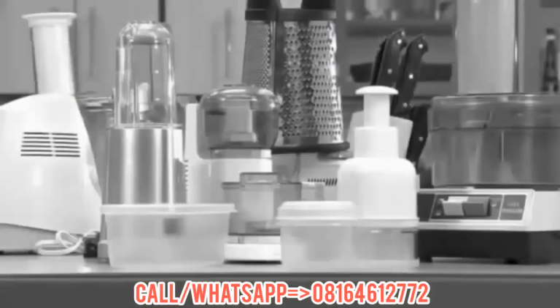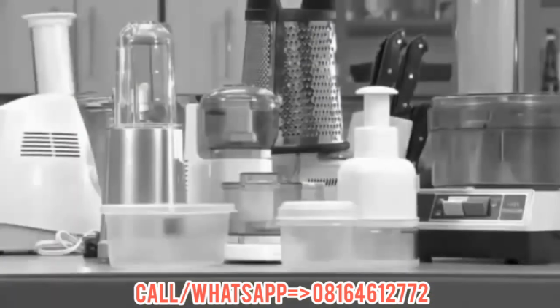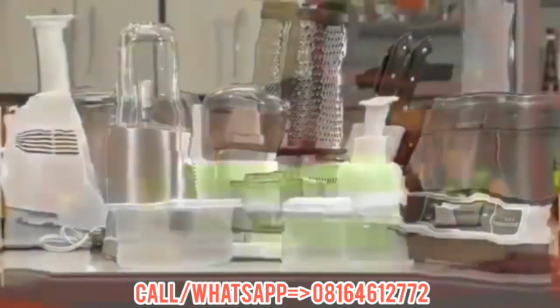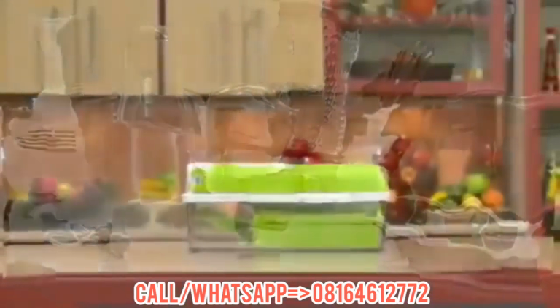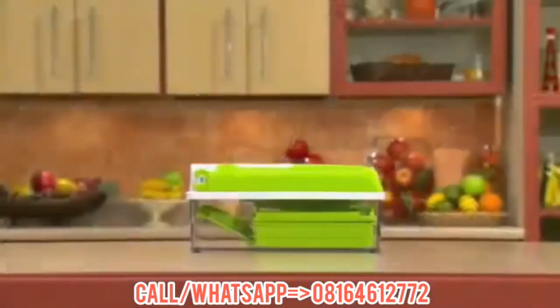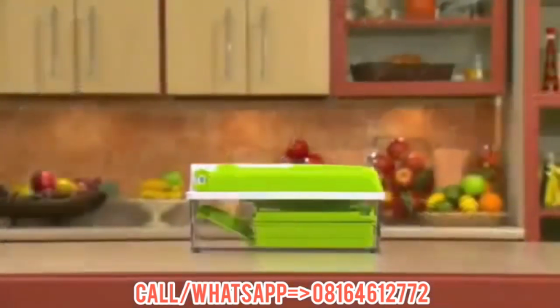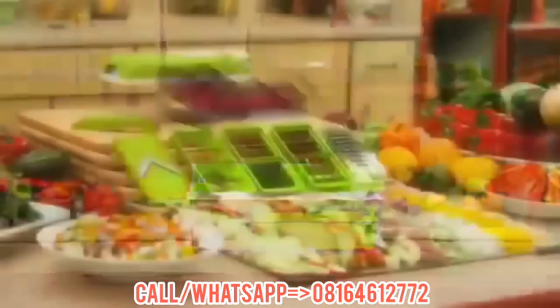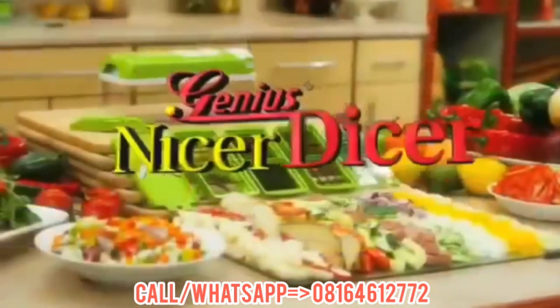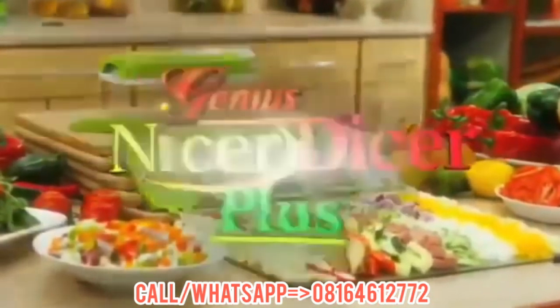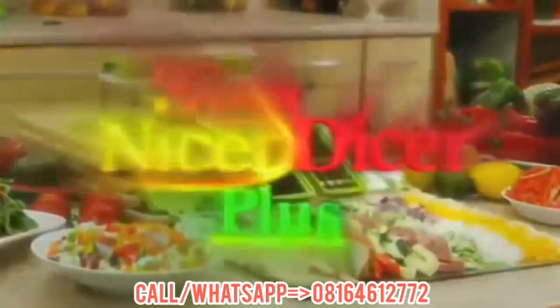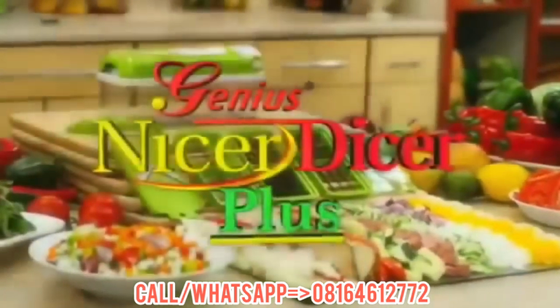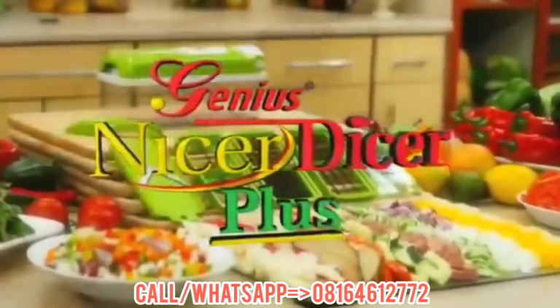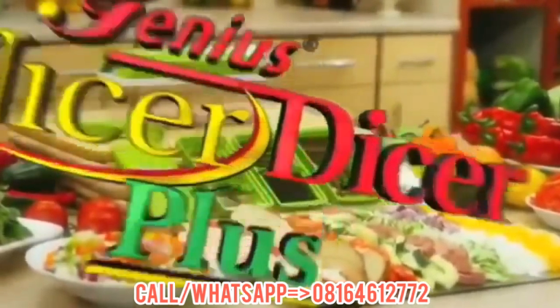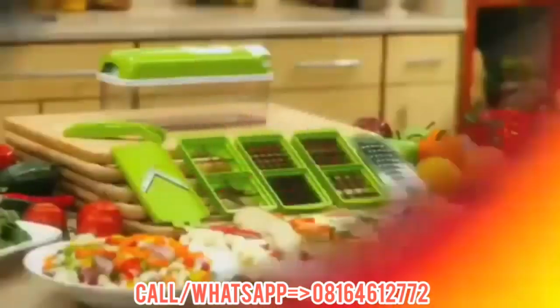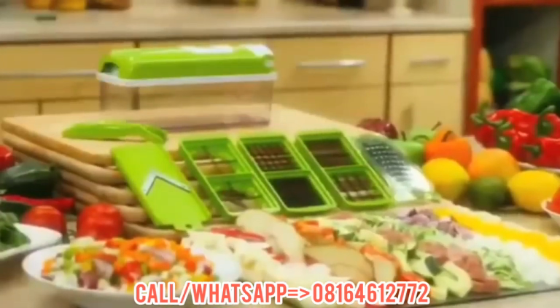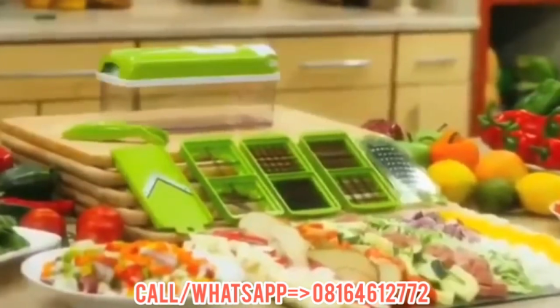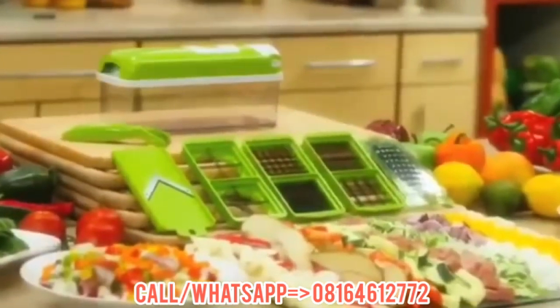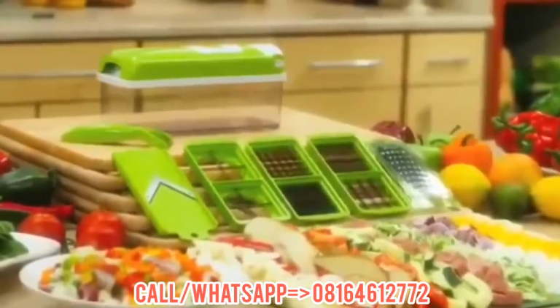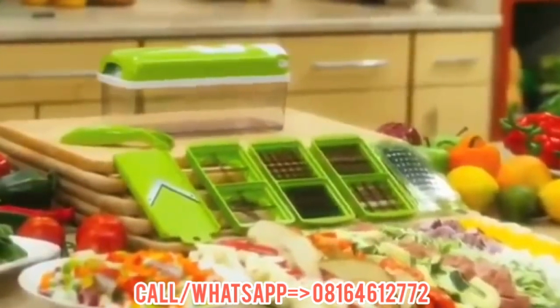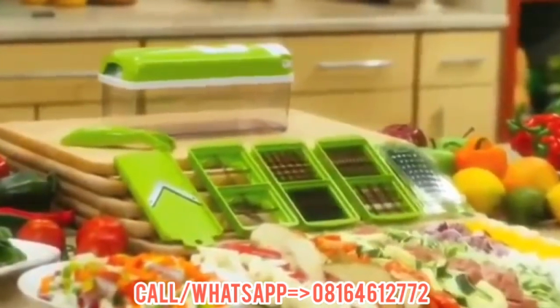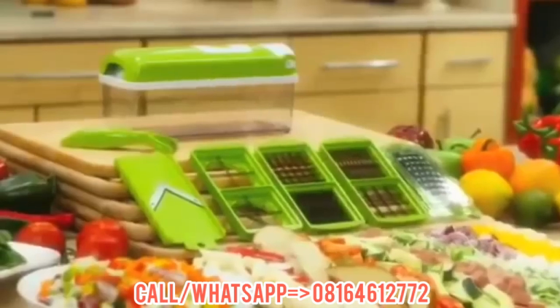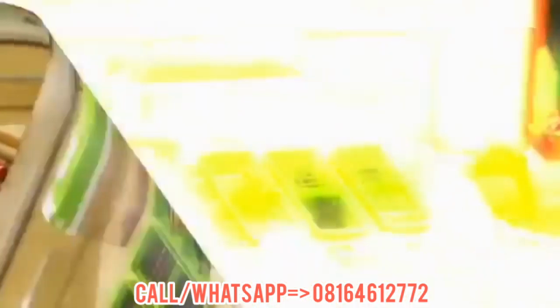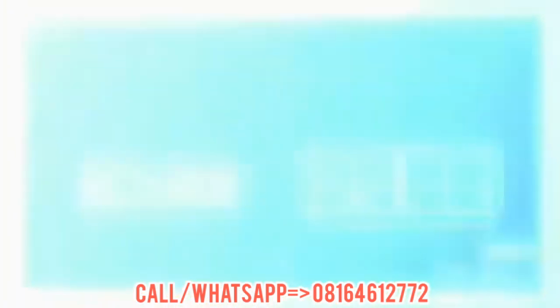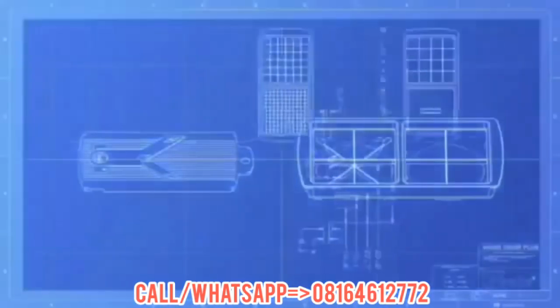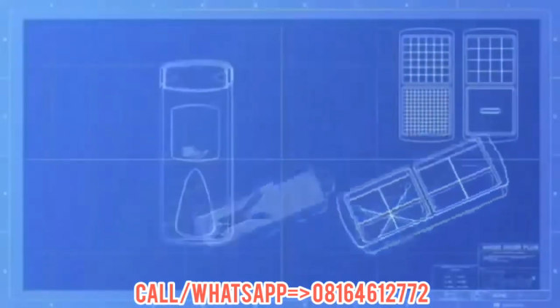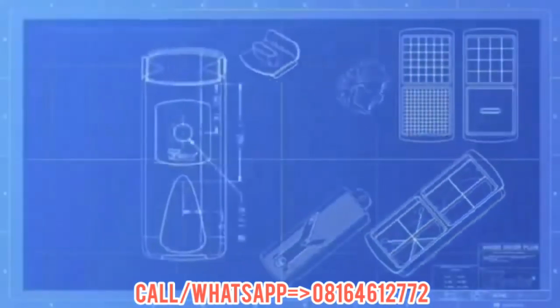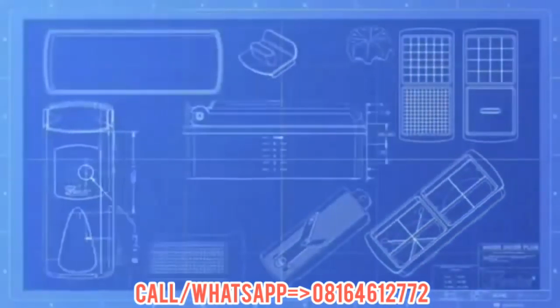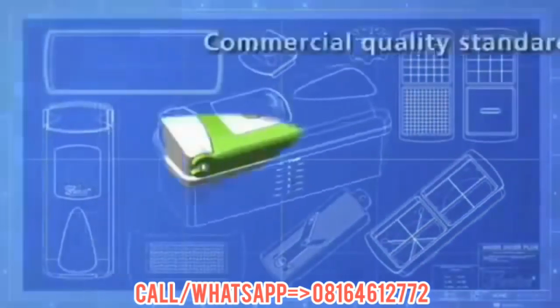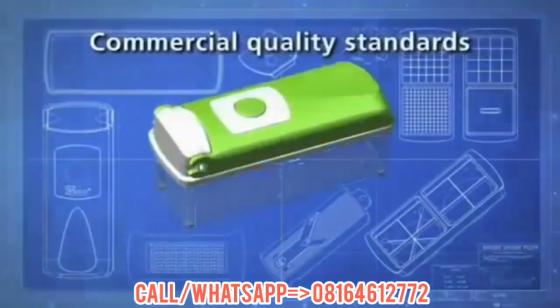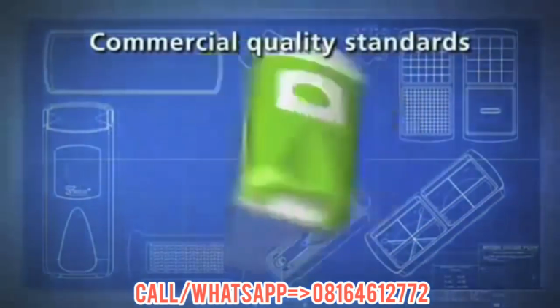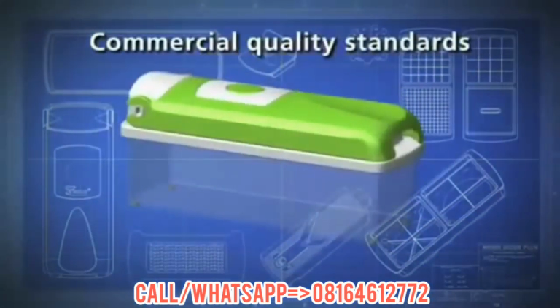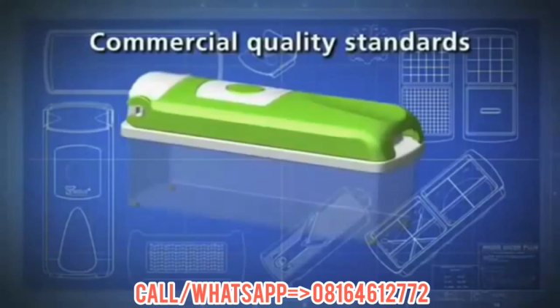Well, it's here, and it's not just nice — it's Nicer Dicer Plus, the revolutionary, evolutionary, all-for-one and one-for-all food preparation station. The Nicer Dicer Plus from Genius is German-engineered to commercial kitchen-quality standards.